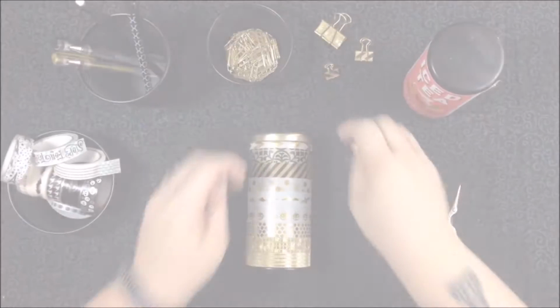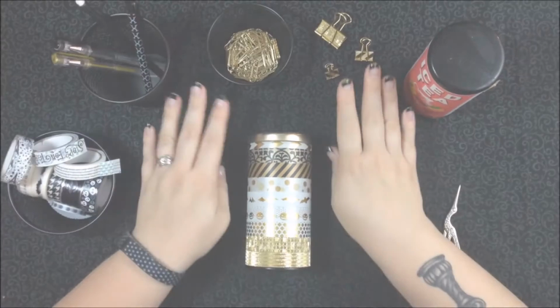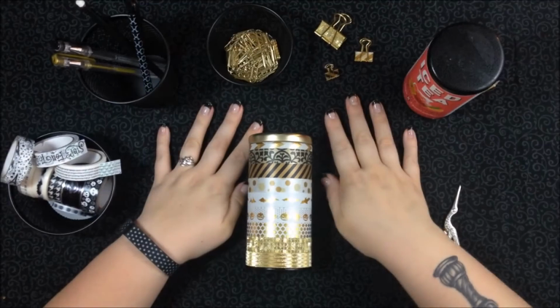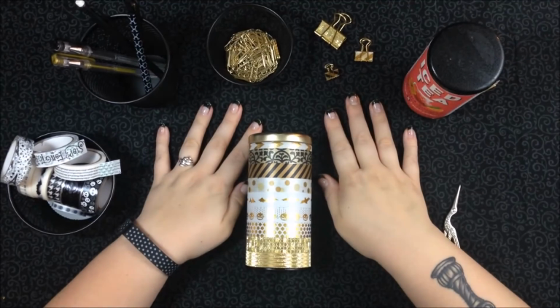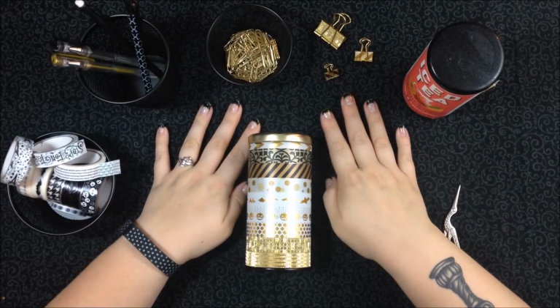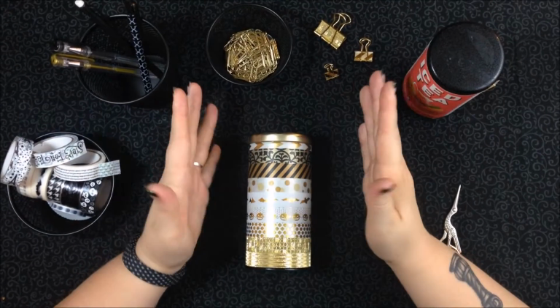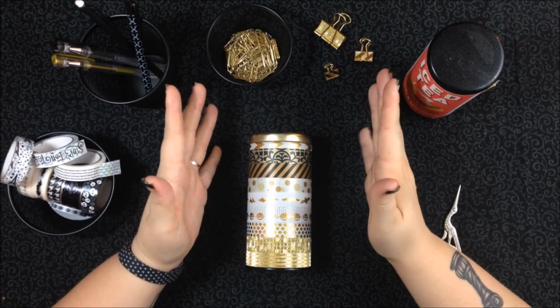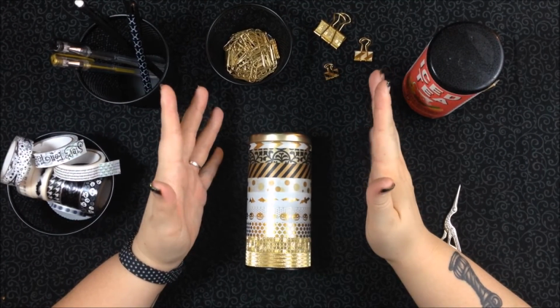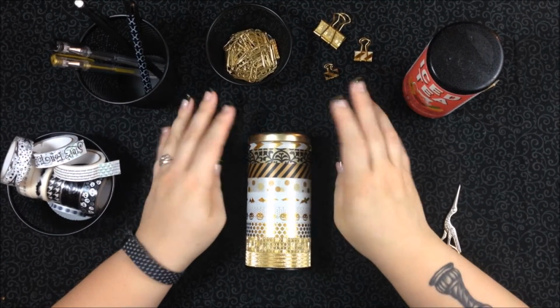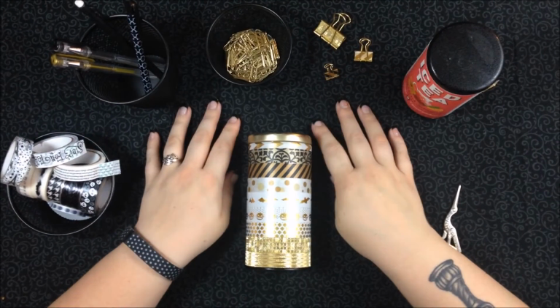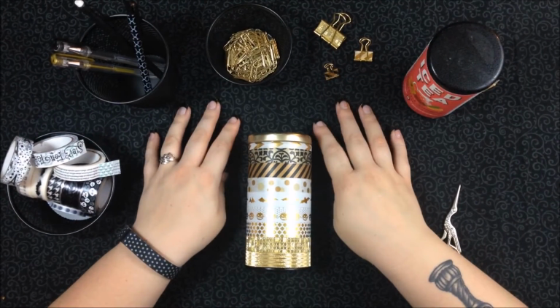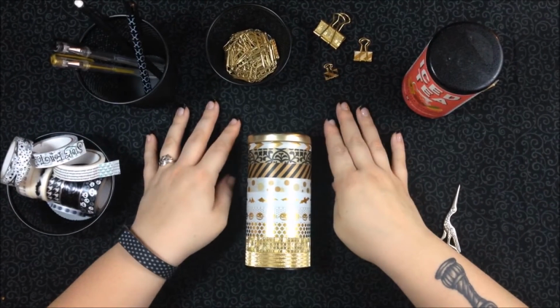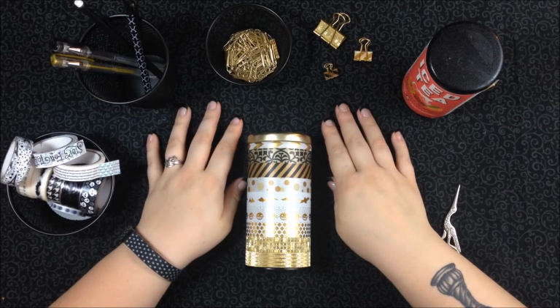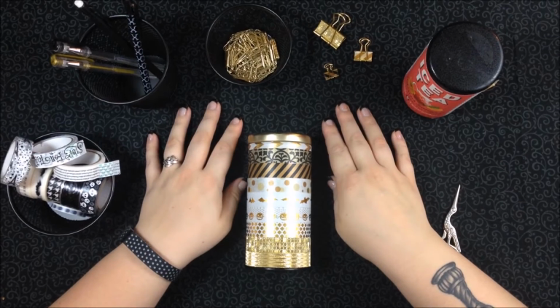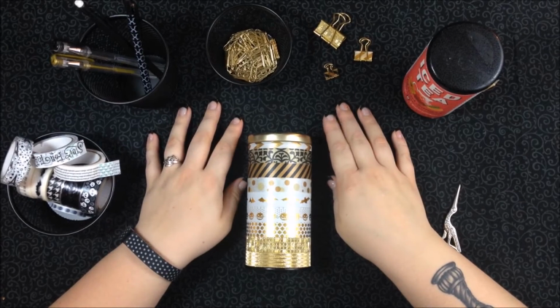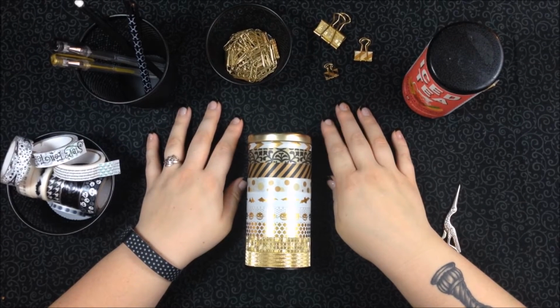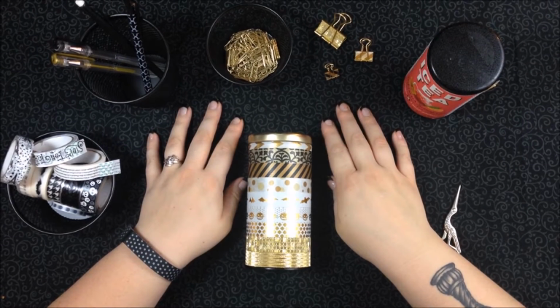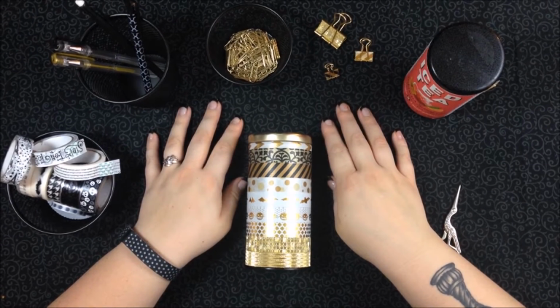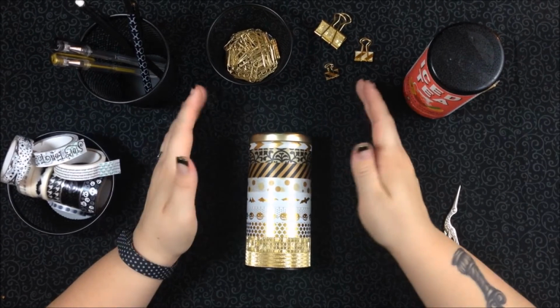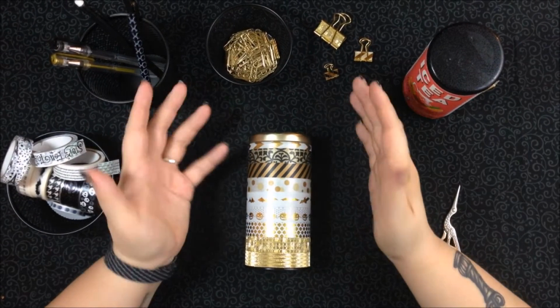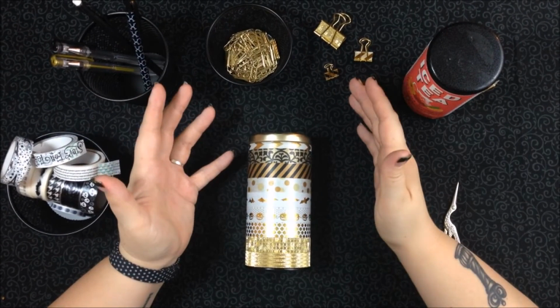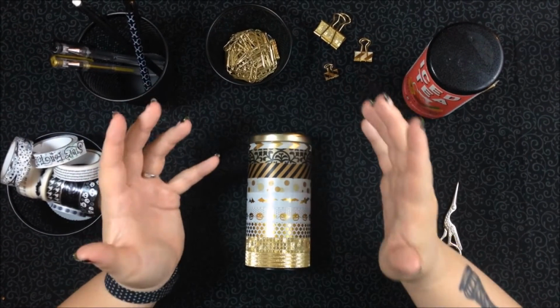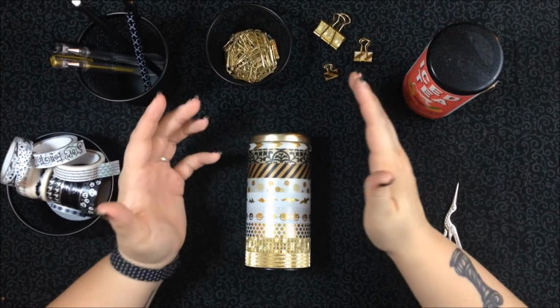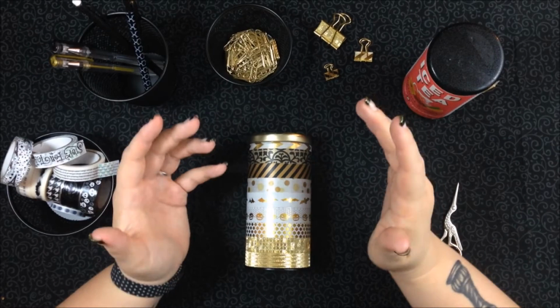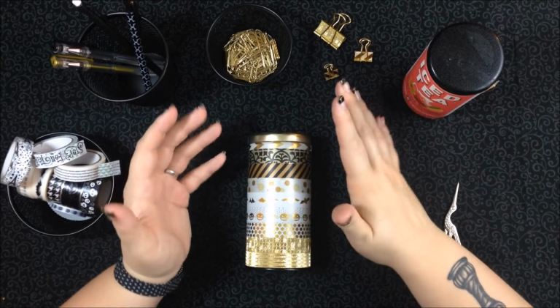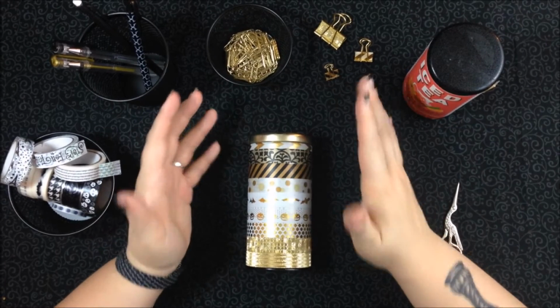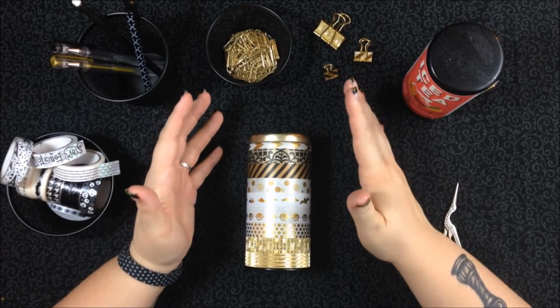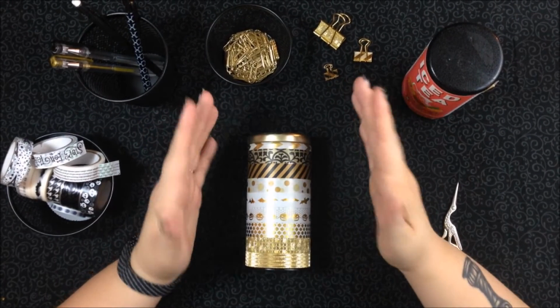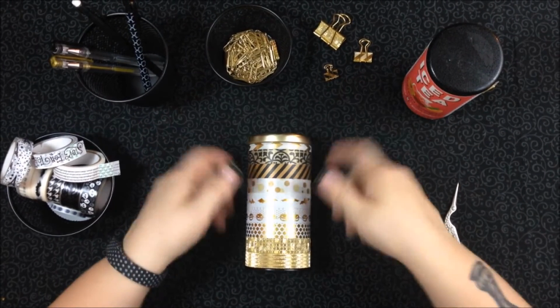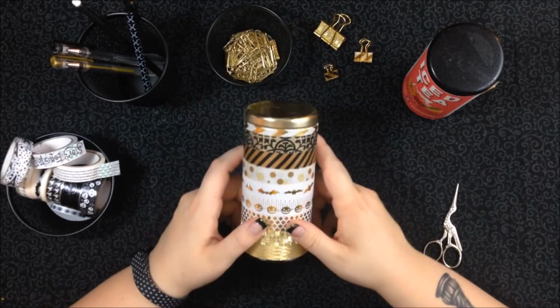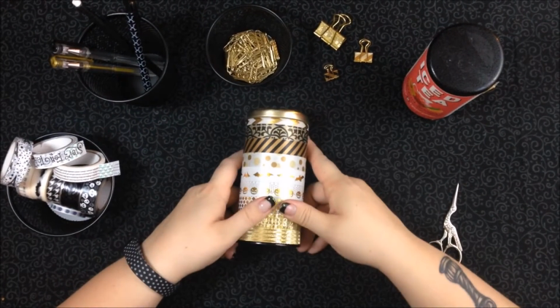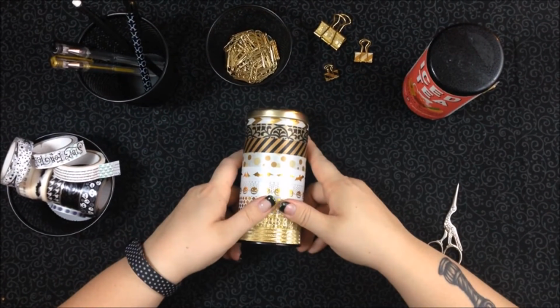Hey everybody, this is Brittany from Rebel Lux again. Thanks for joining me today. I'm going to be sharing with you how I store my washi tapes in a way that is easily portable, so if I want to take them and go to a friend's house for a crafting session, I can just pick it up and take it with me.